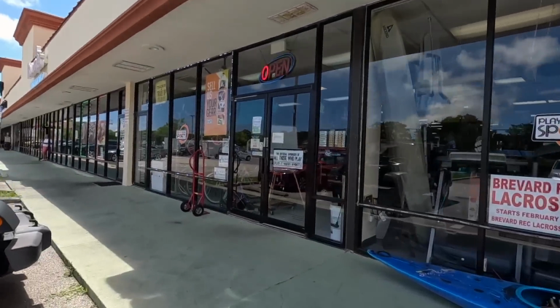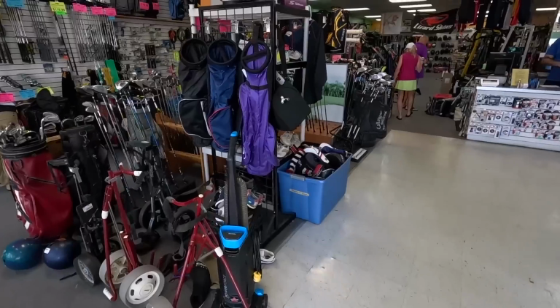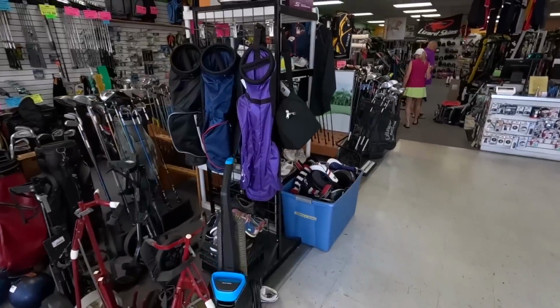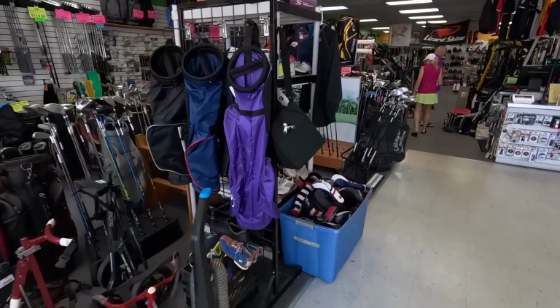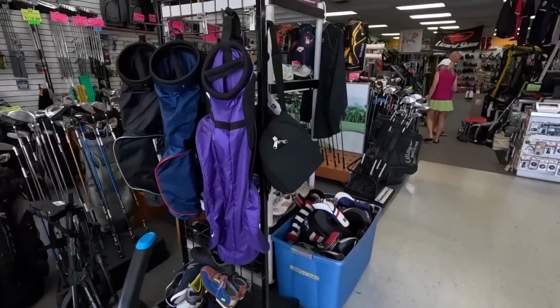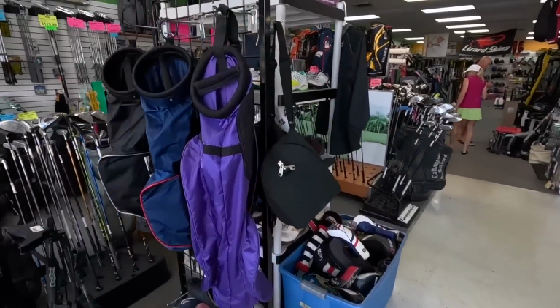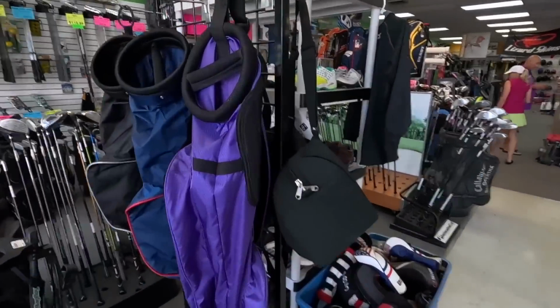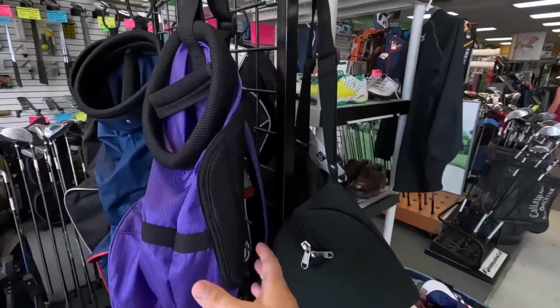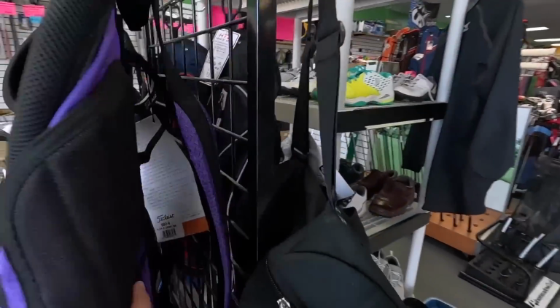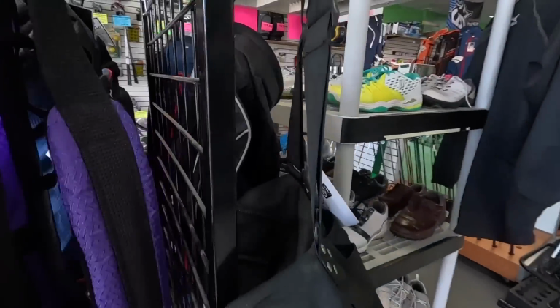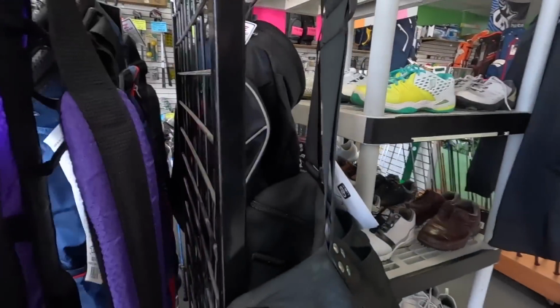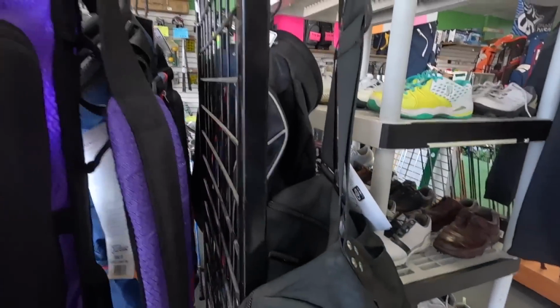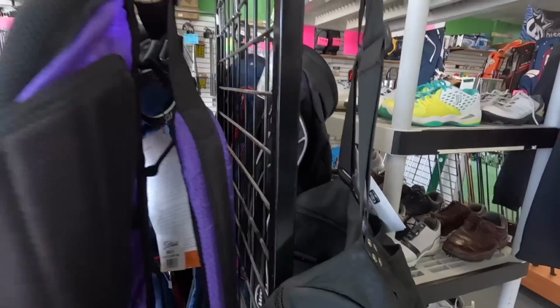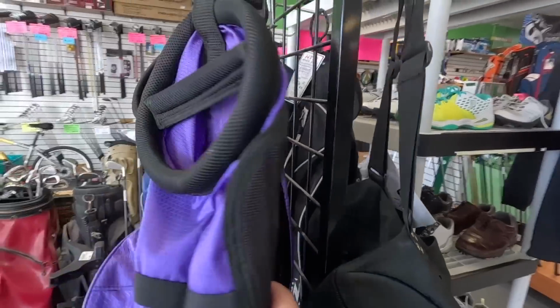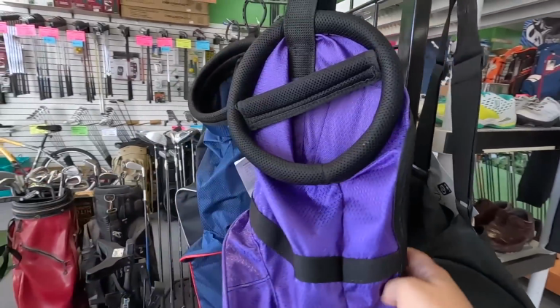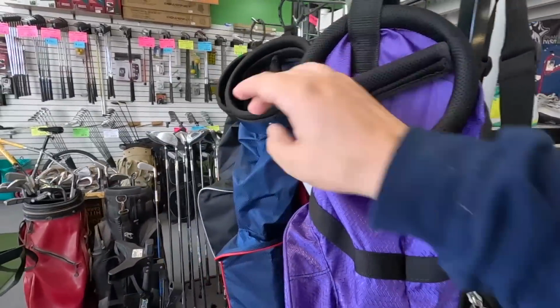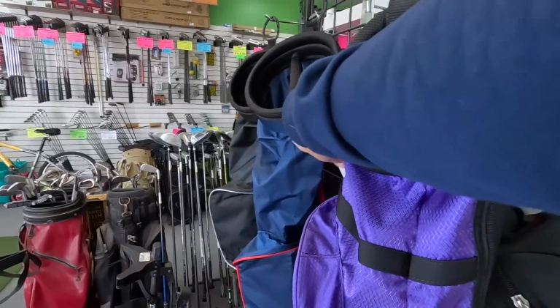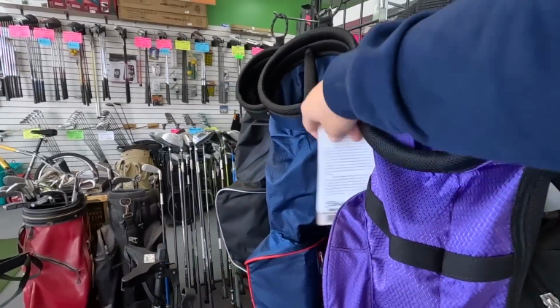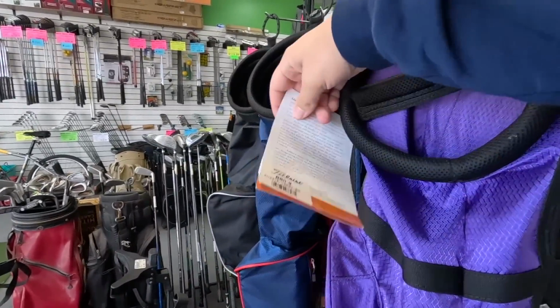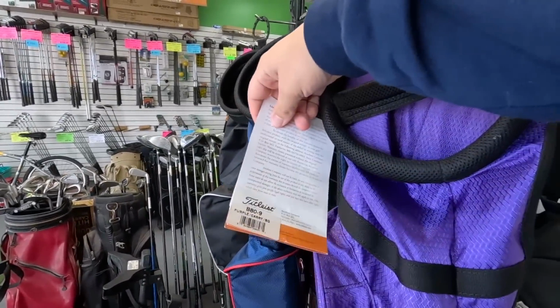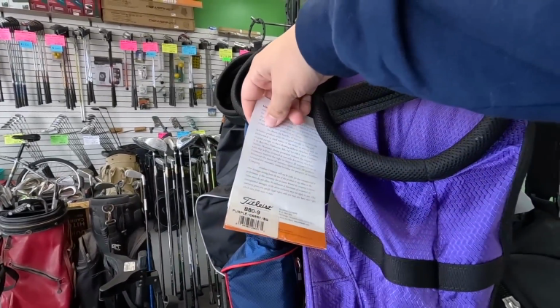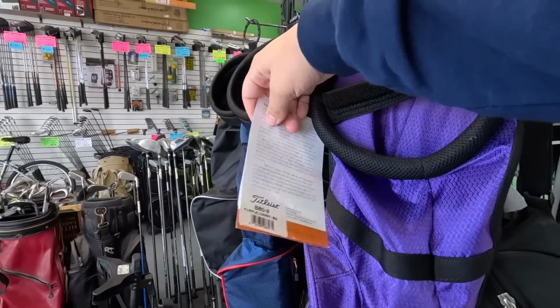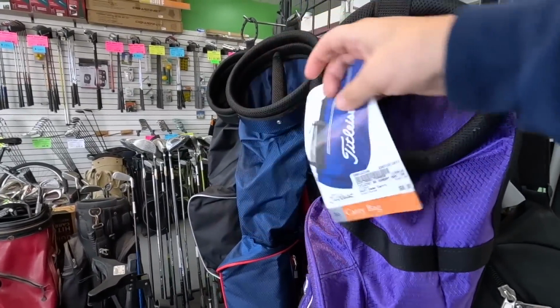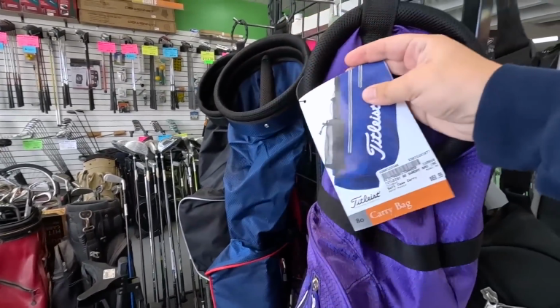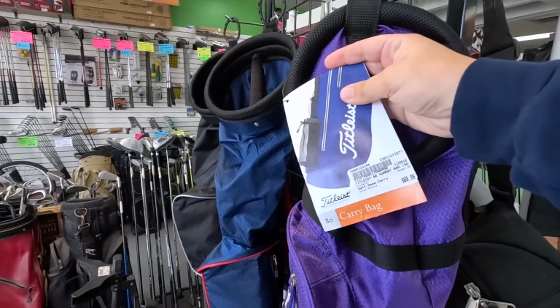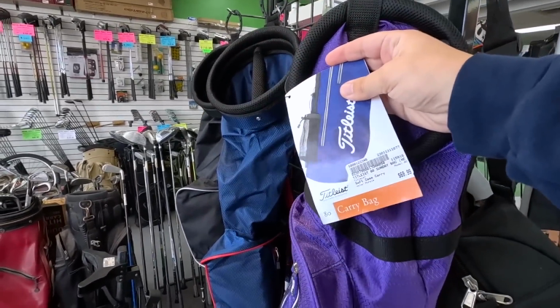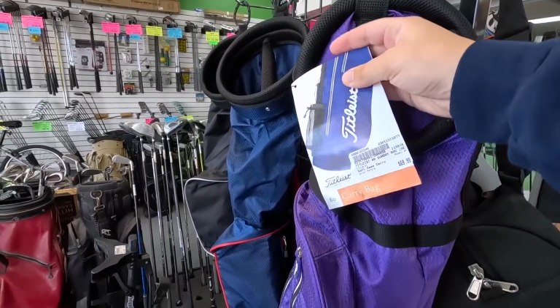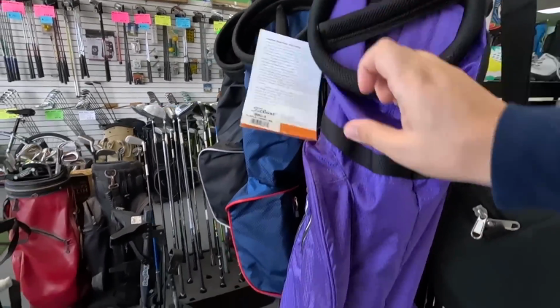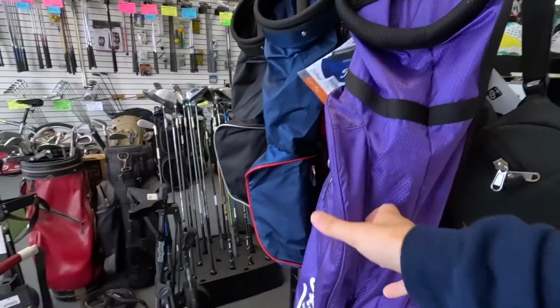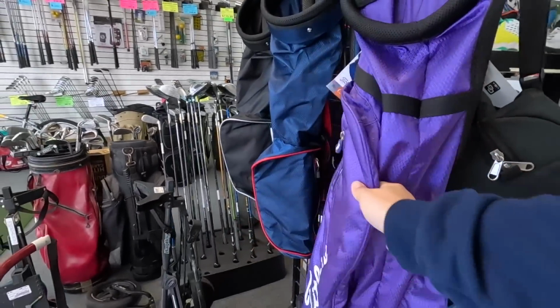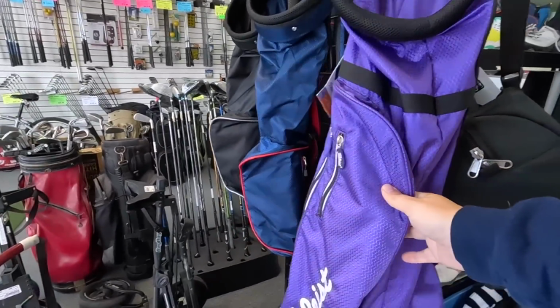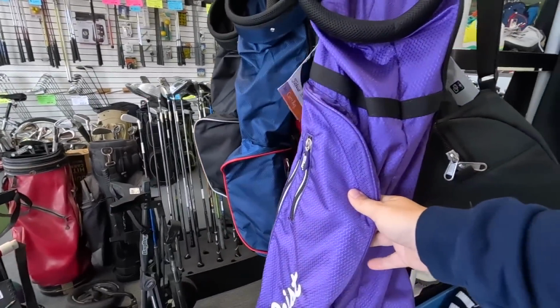Whoa, check out this Sunday bag. This little bag thing — the Sunday bag is awesome. I think it's brand new with tags. That is pretty sweet. $69.99 on that.